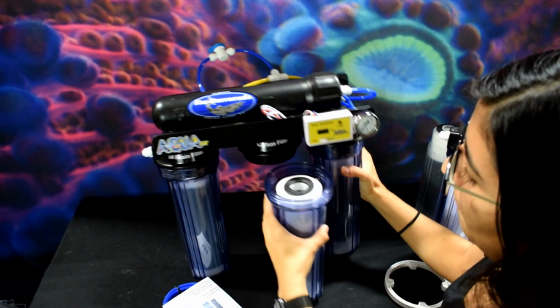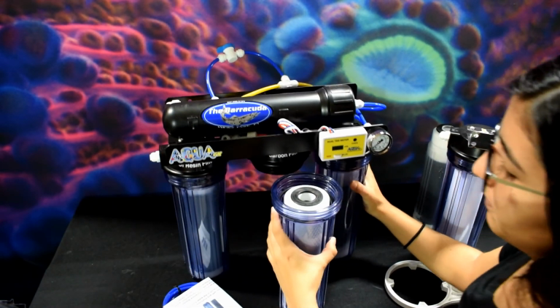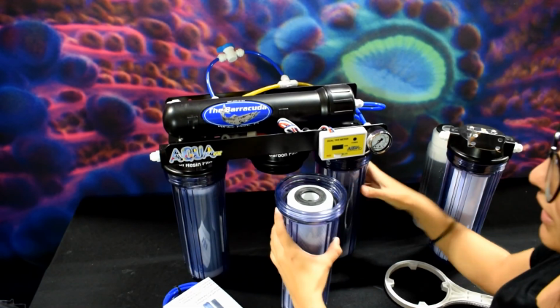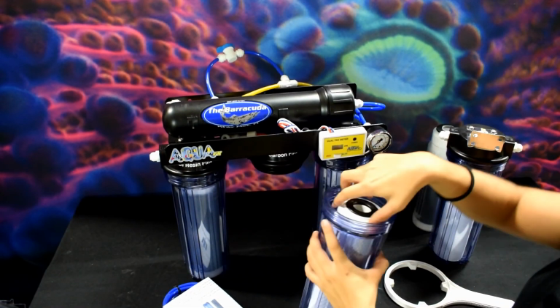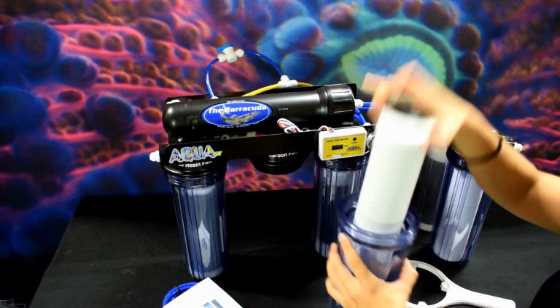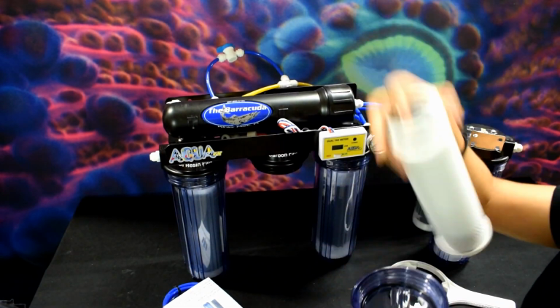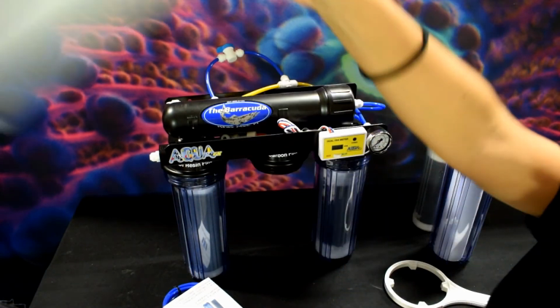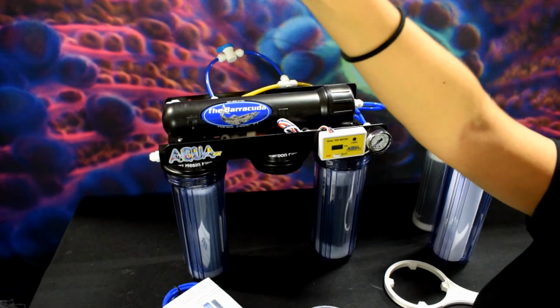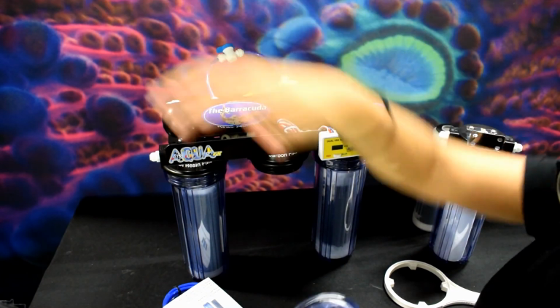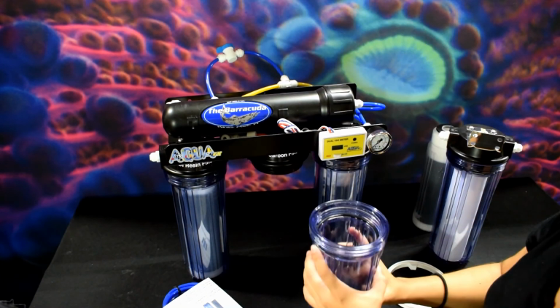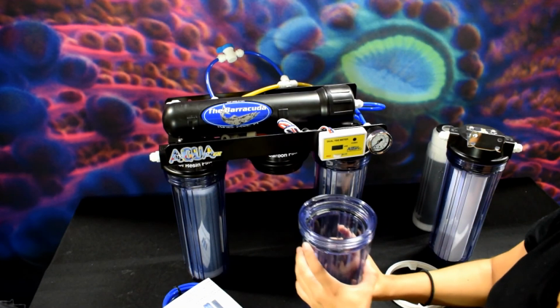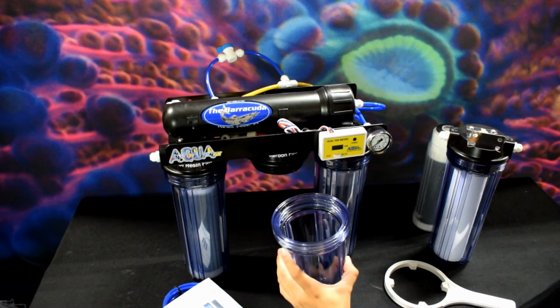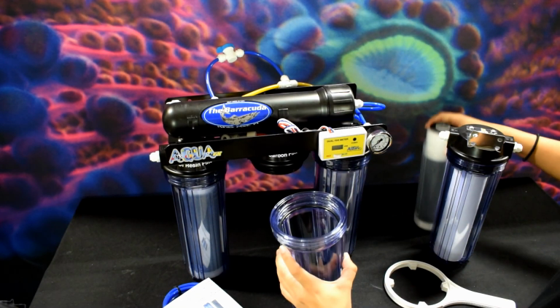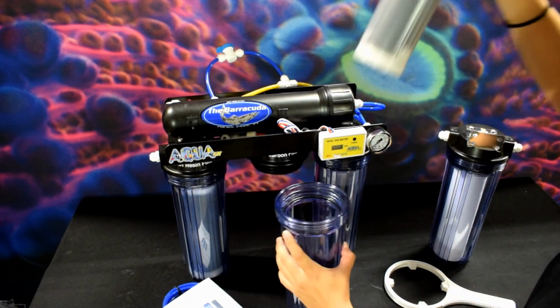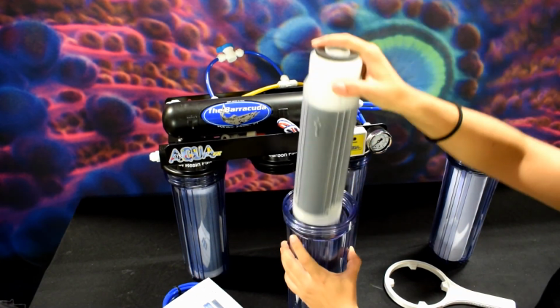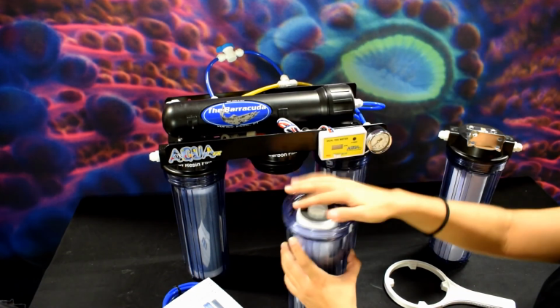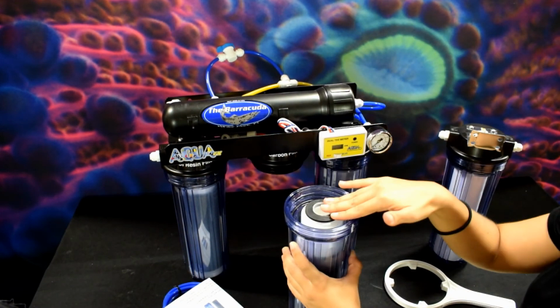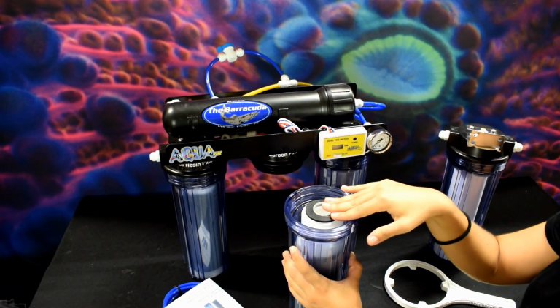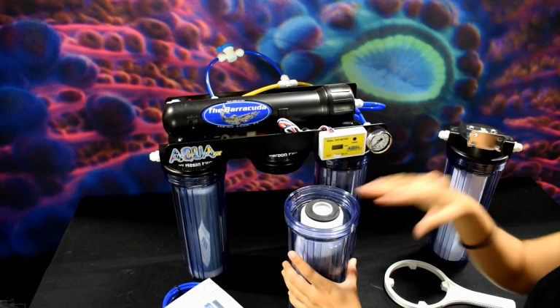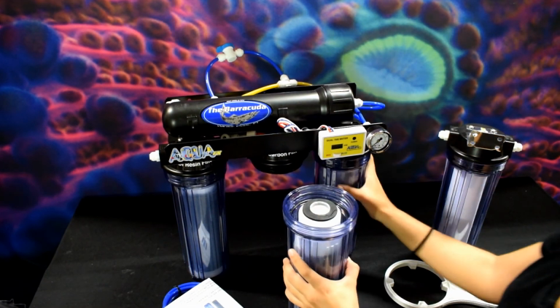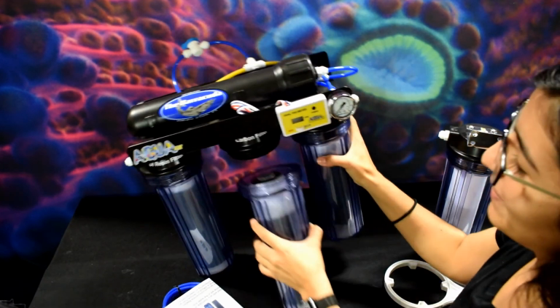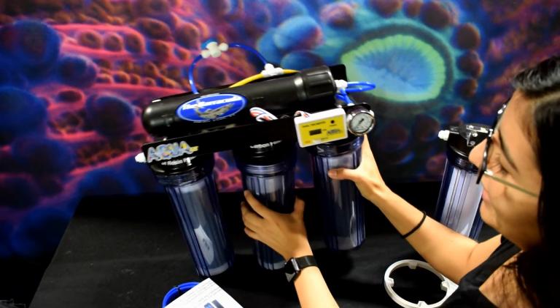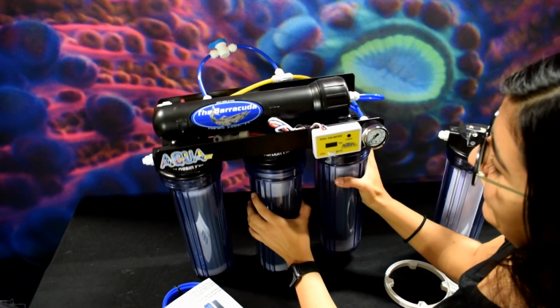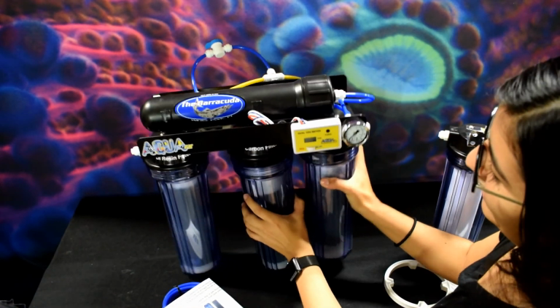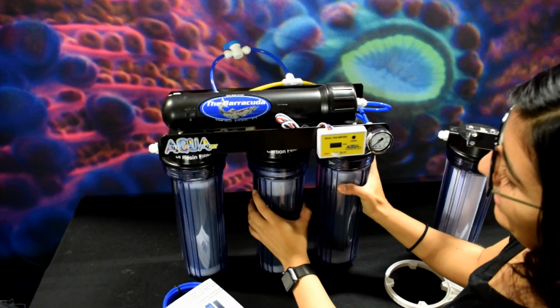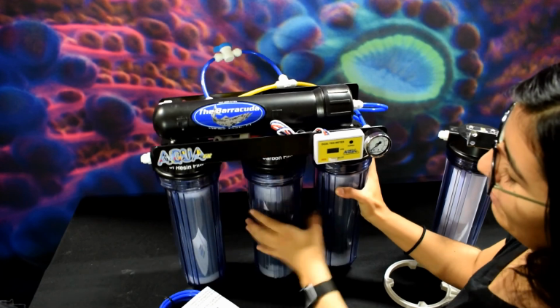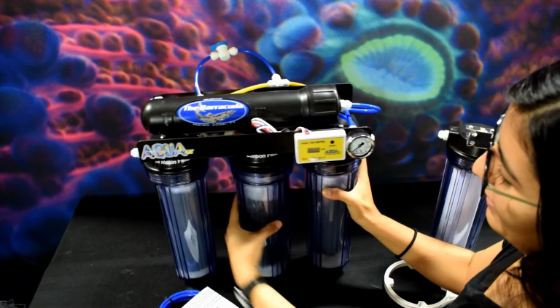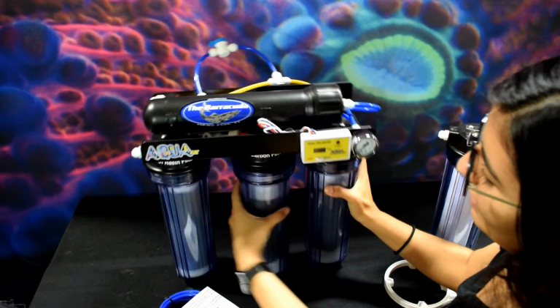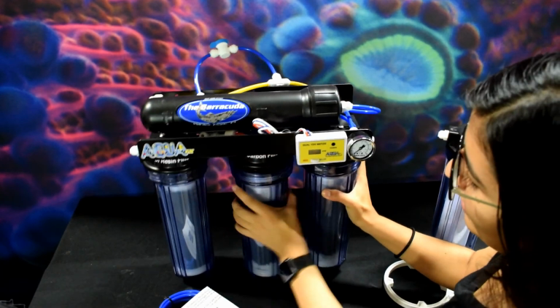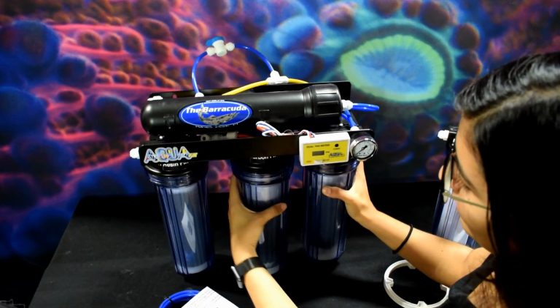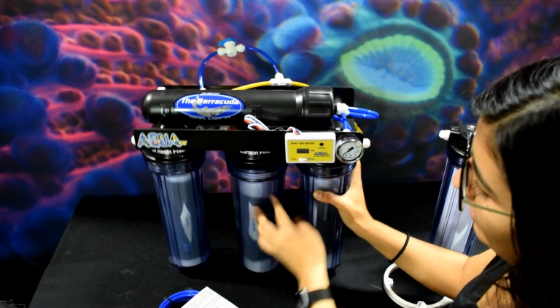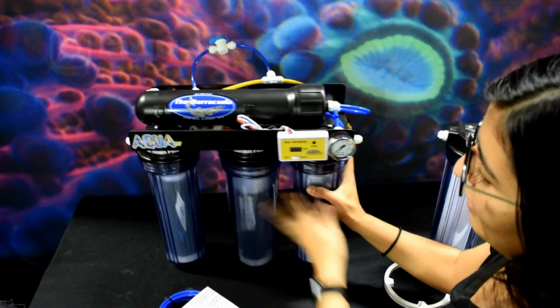Unscrew the old carbon, toss it out — you don't need that one anymore. Place in the chloramine blaster carbon and tighten it as well.